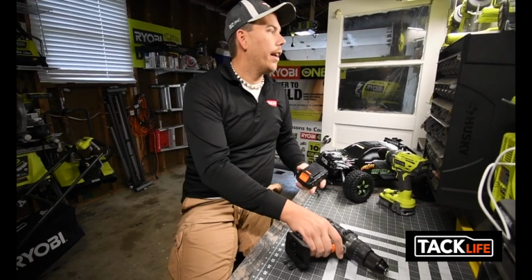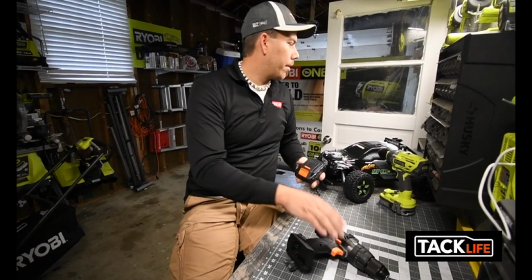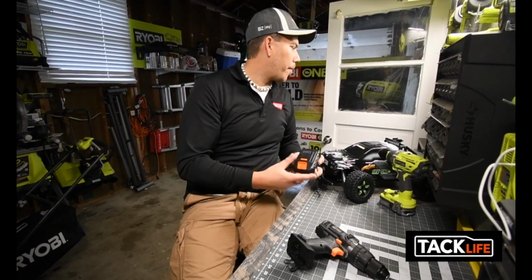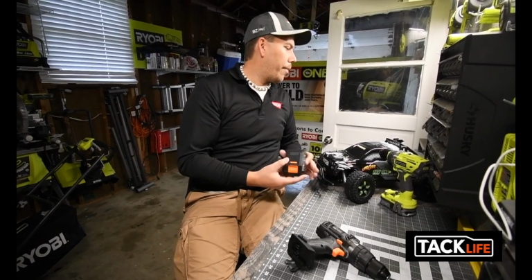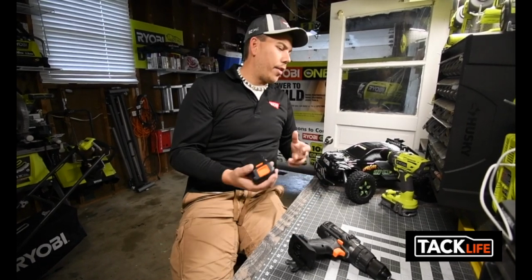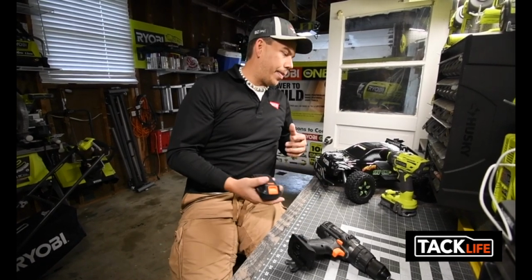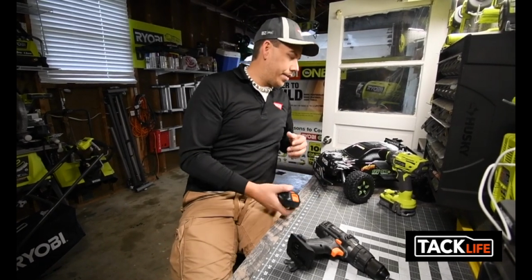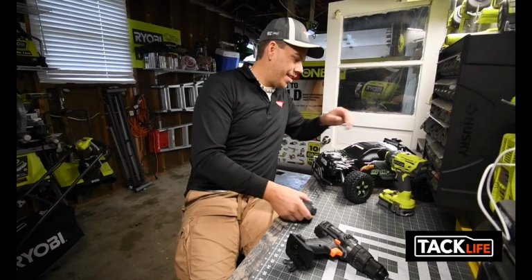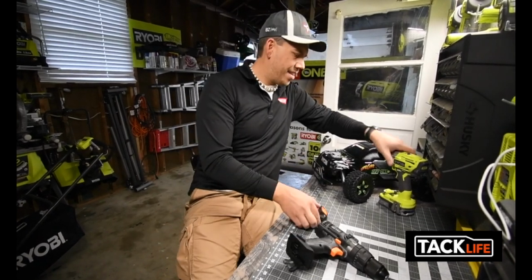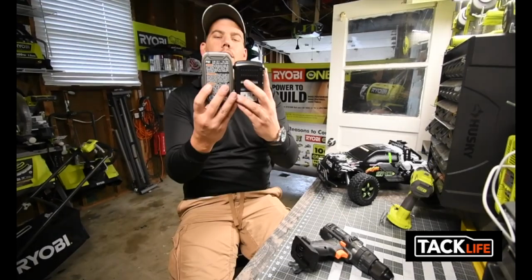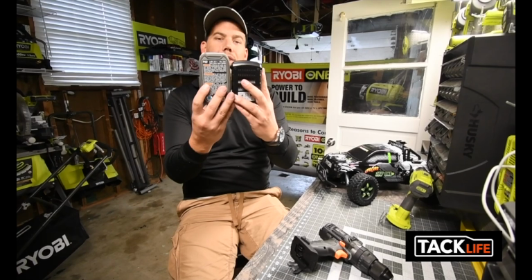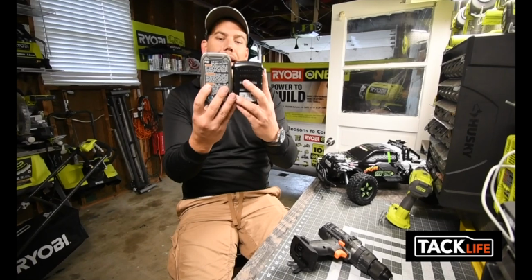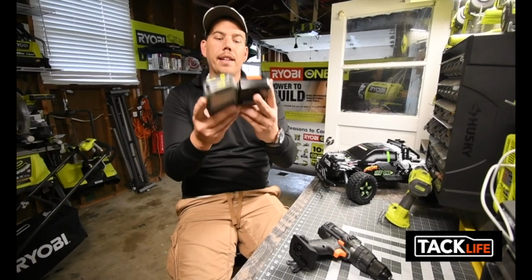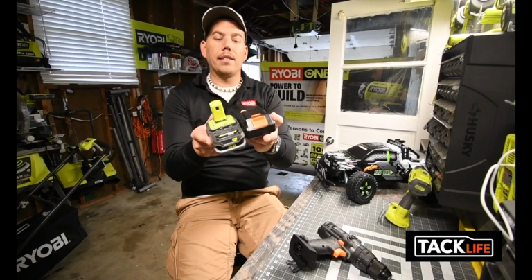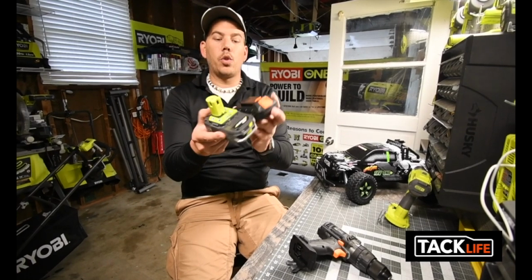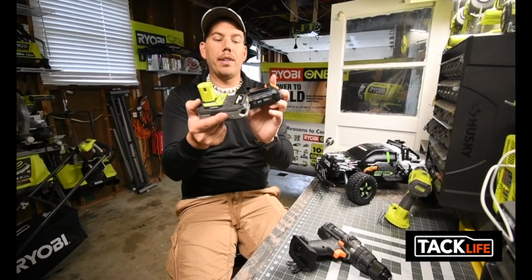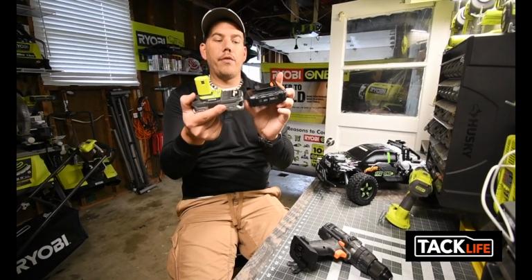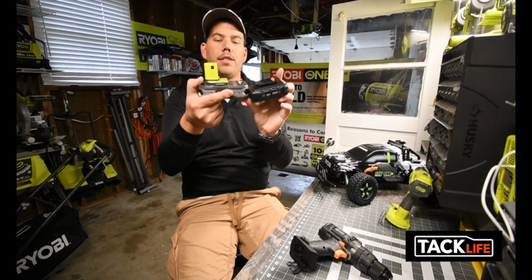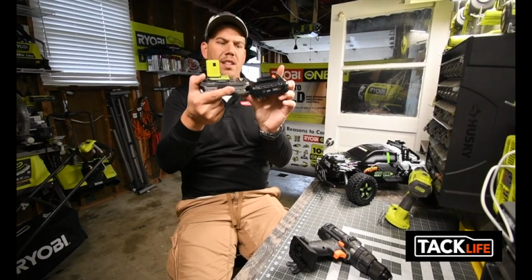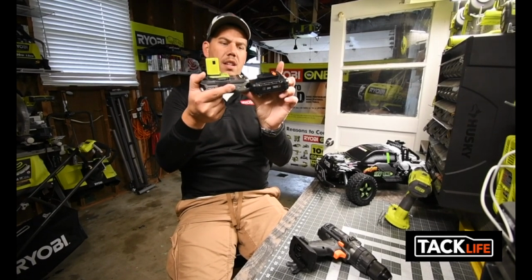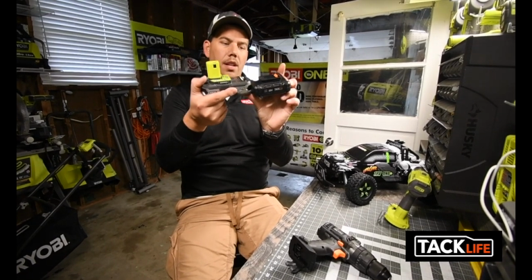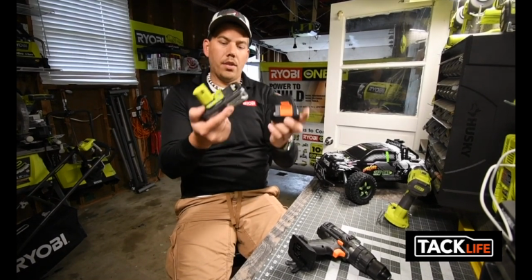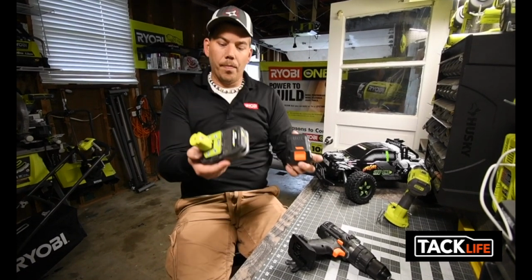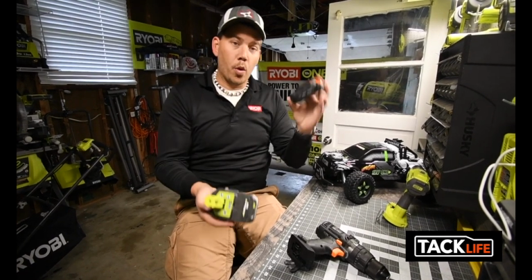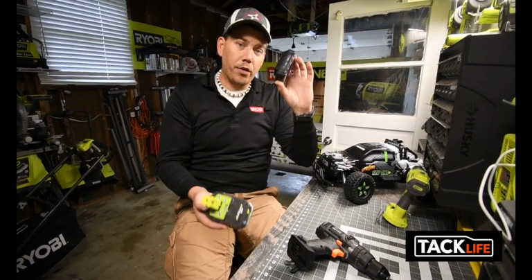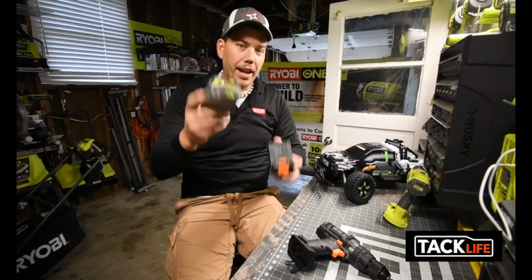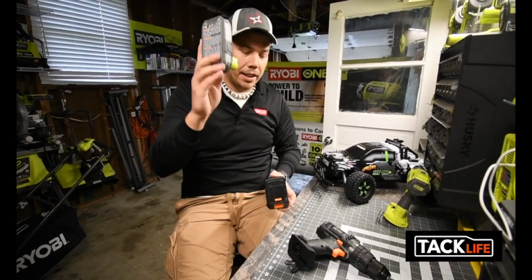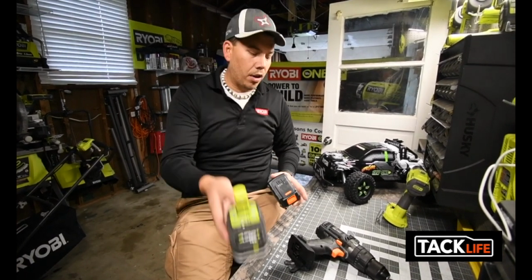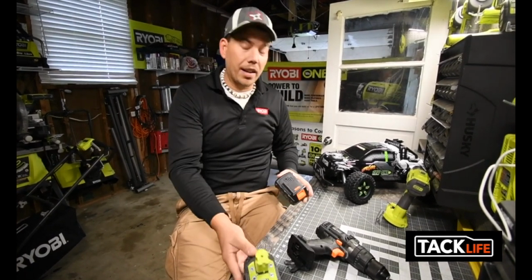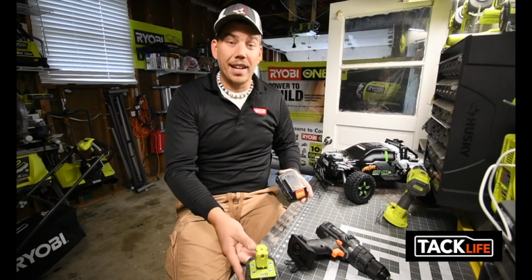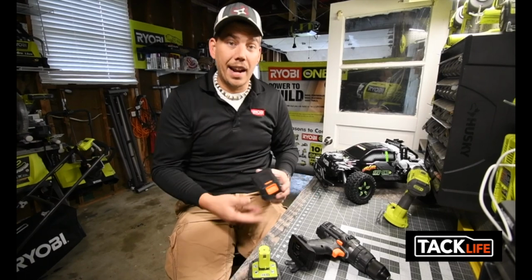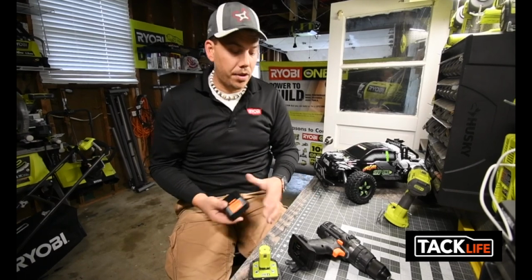In a battery comparison, the size difference is extremely different between the two. So 20 volt versus 18 volt - we're gonna test that out too.